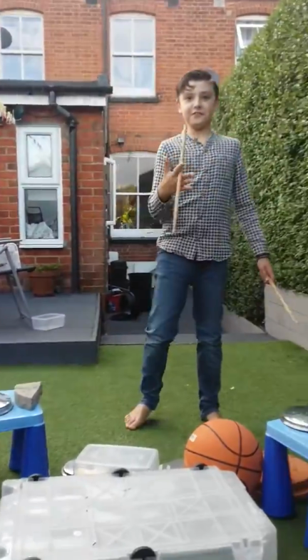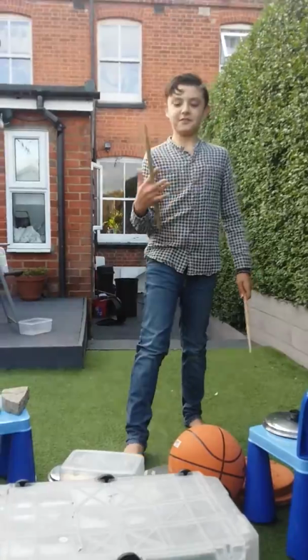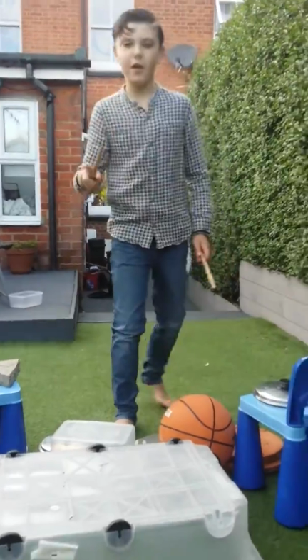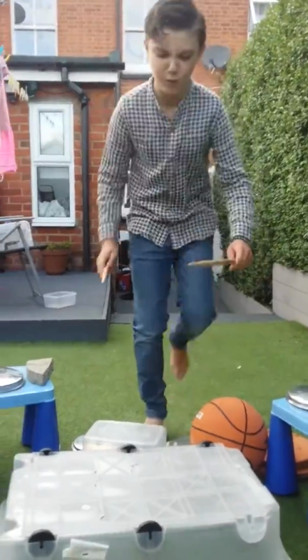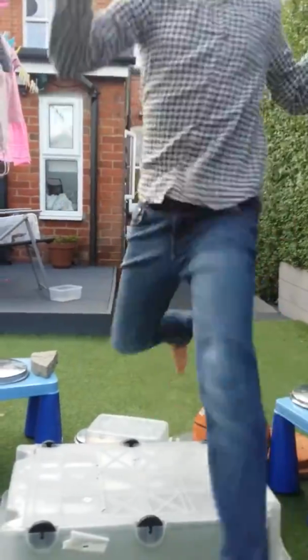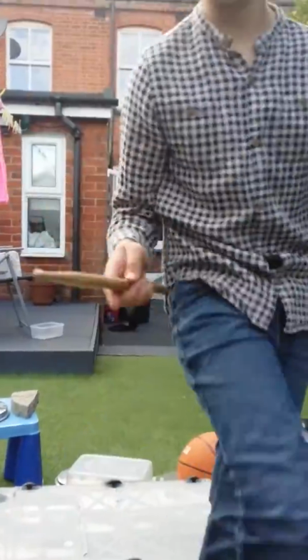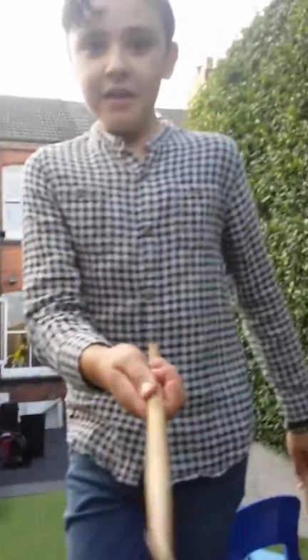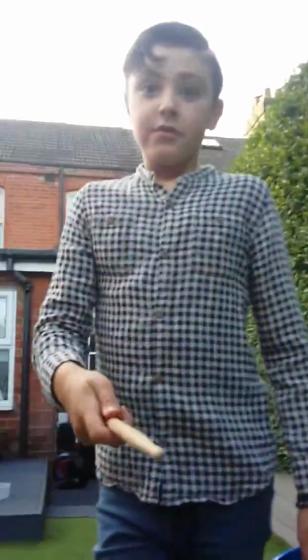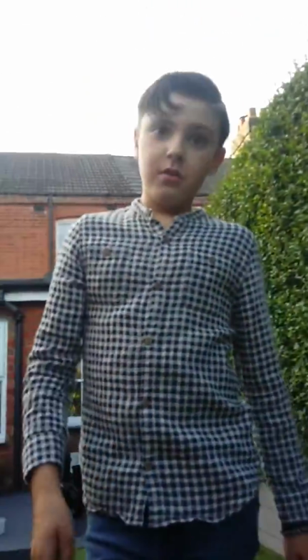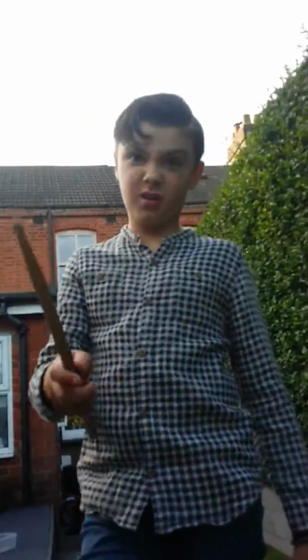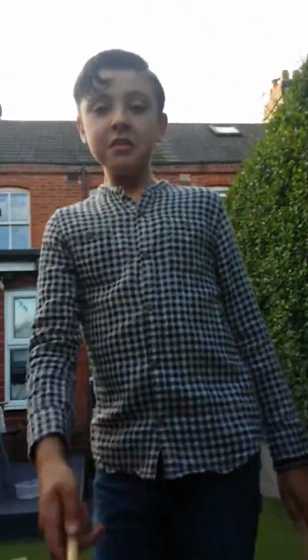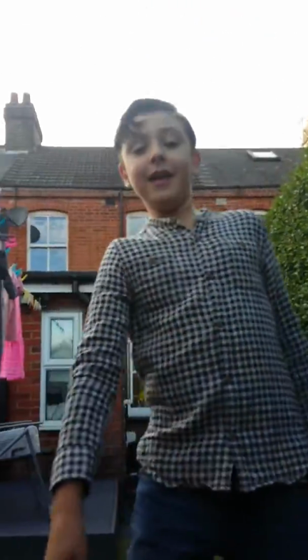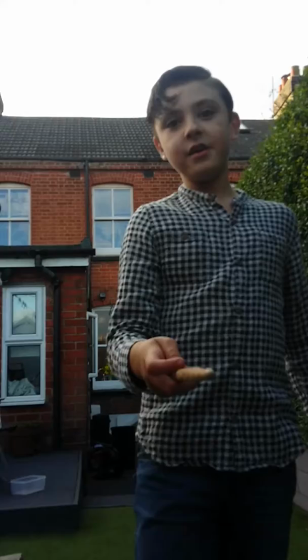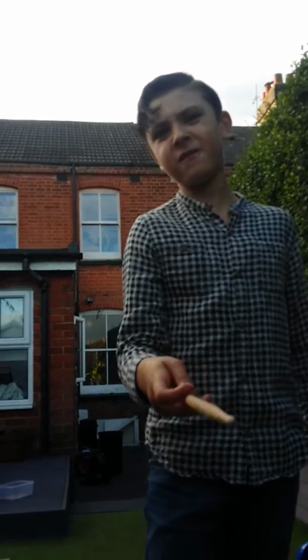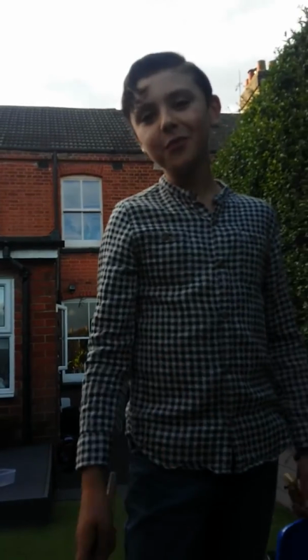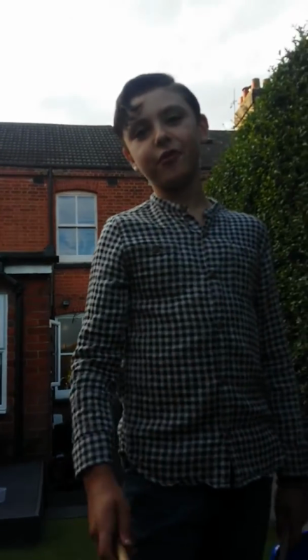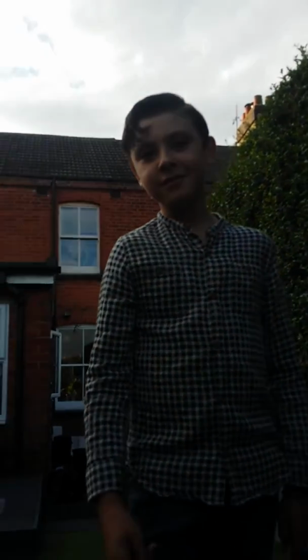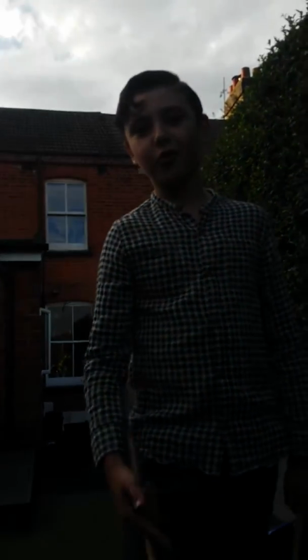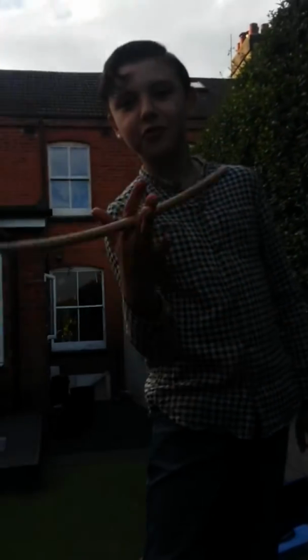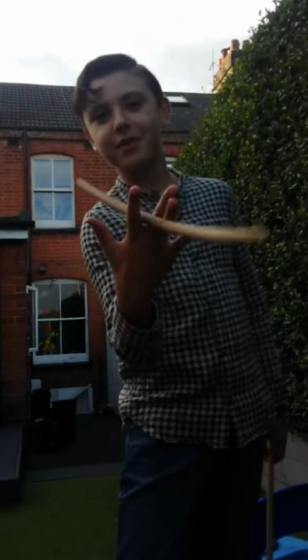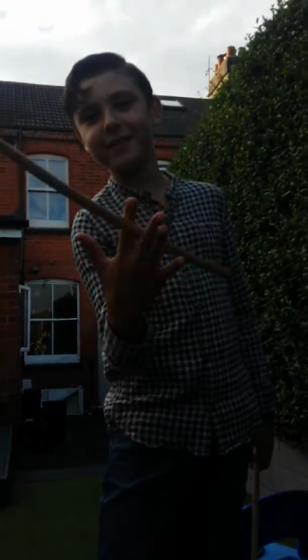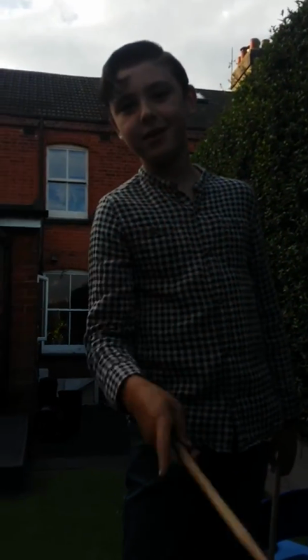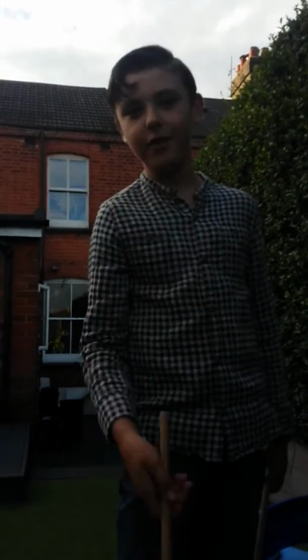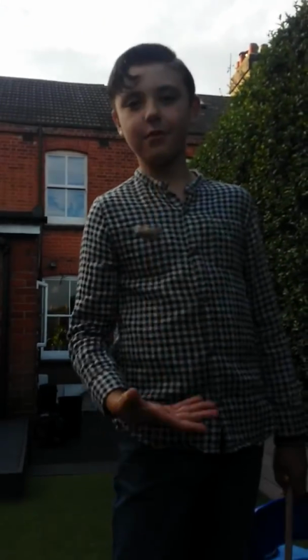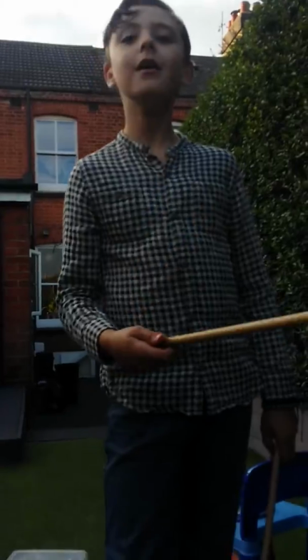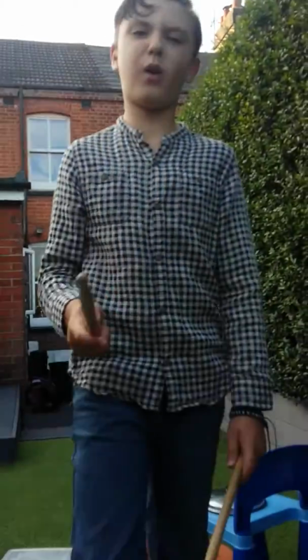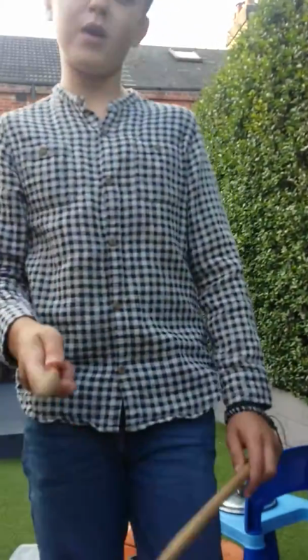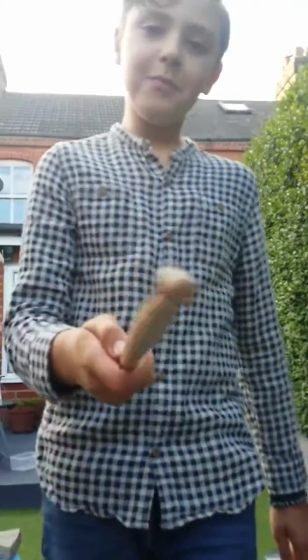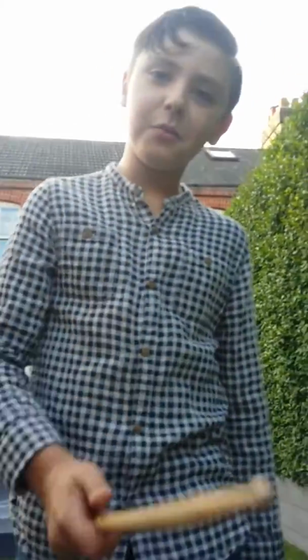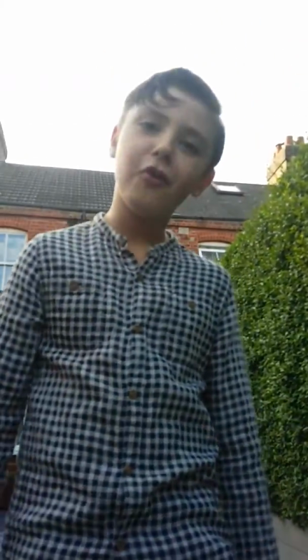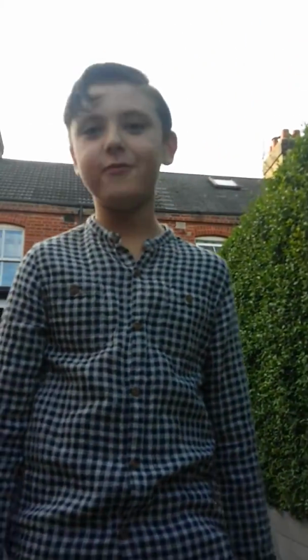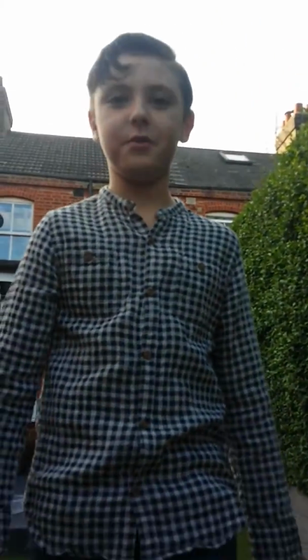Thanks for listening. So, at the end, in the middle of drumming, of course you should always spin your stick. Do a flip. Make you look more like a rock drummer if you want to be one.